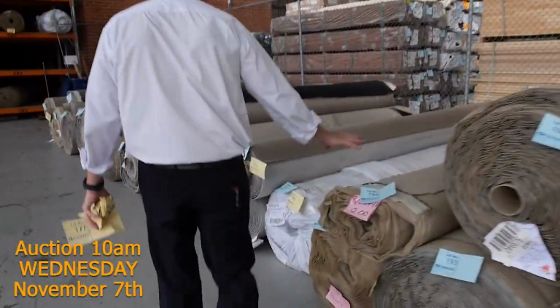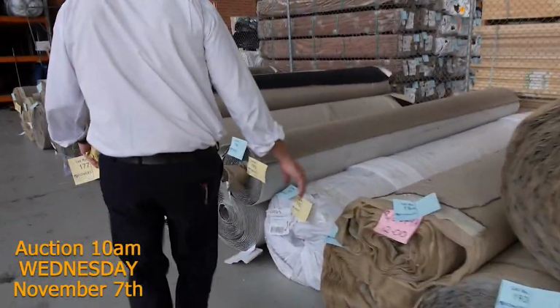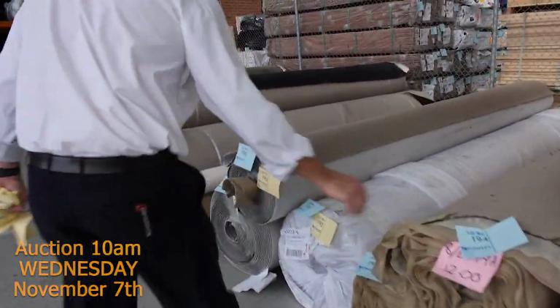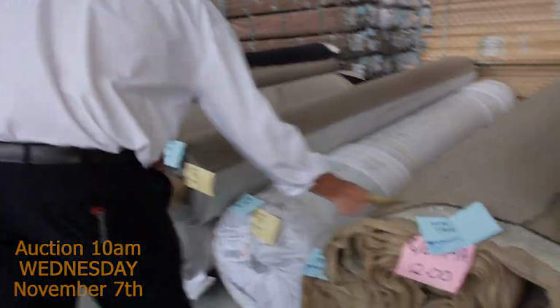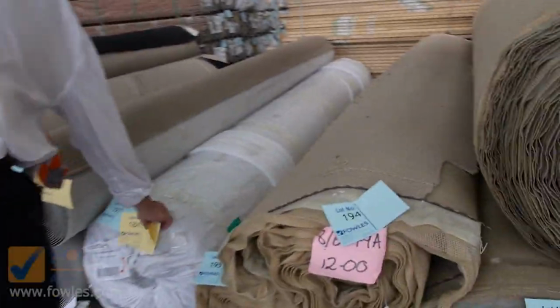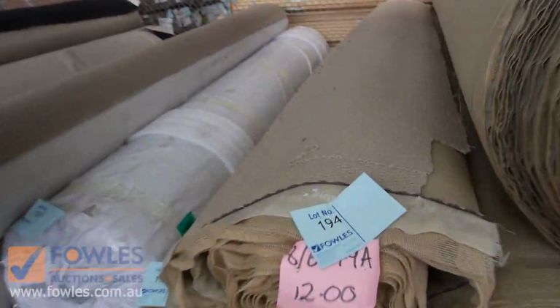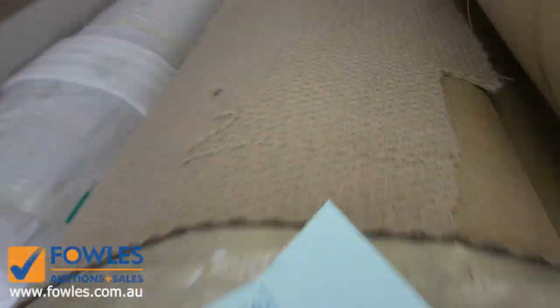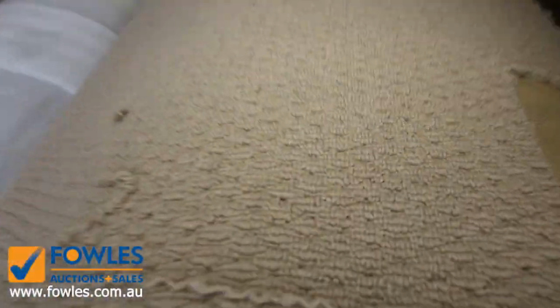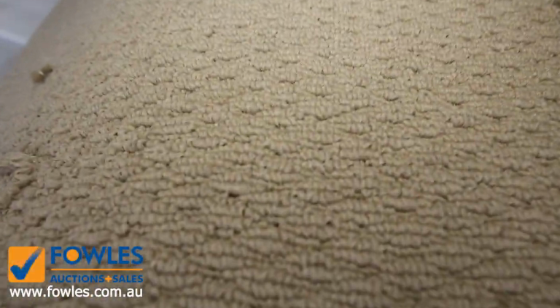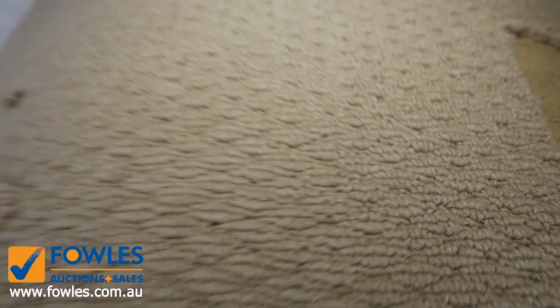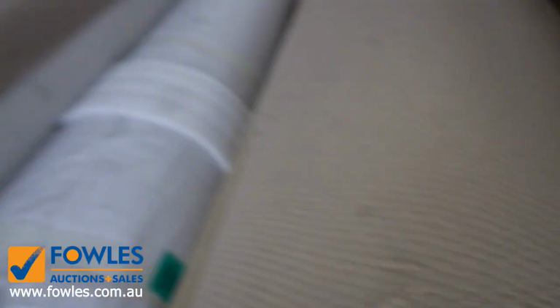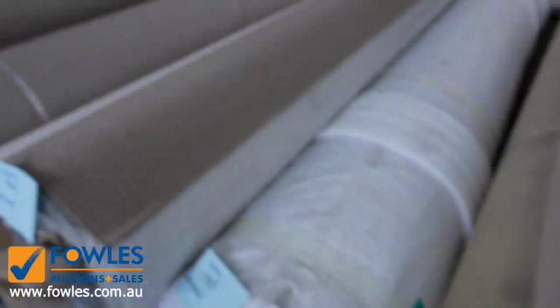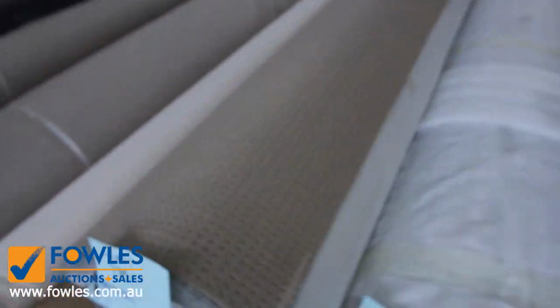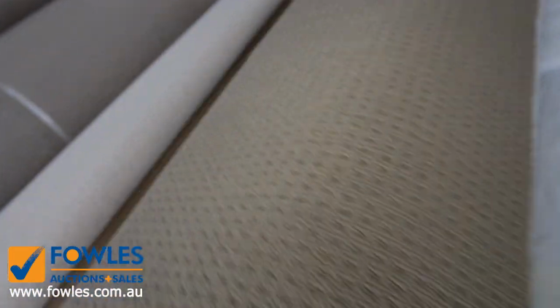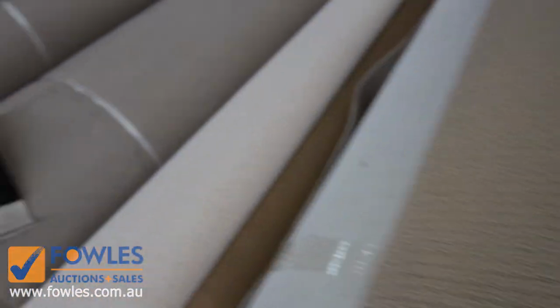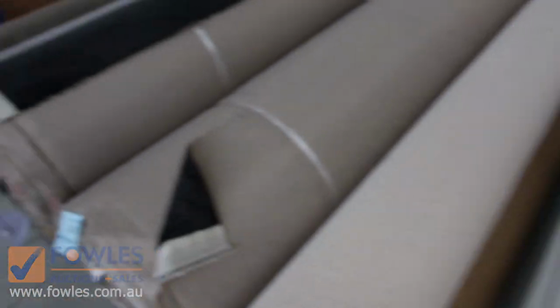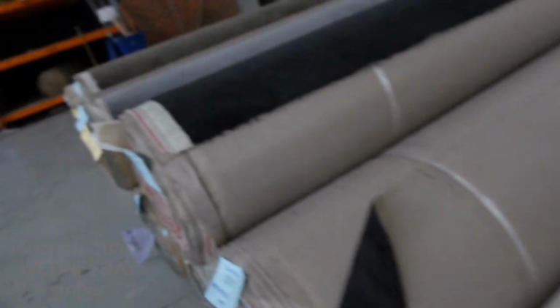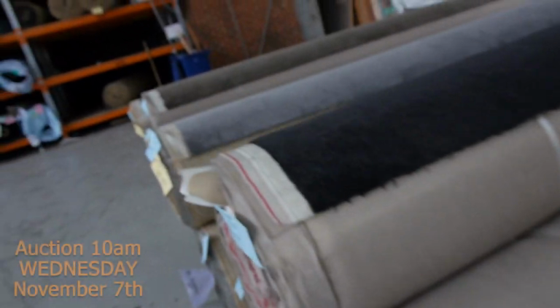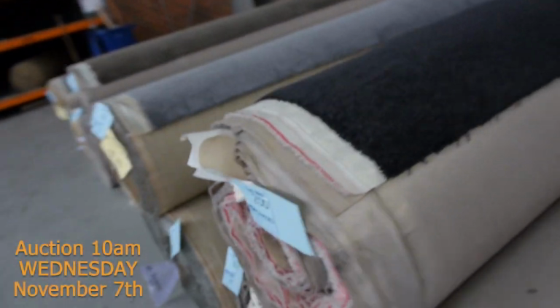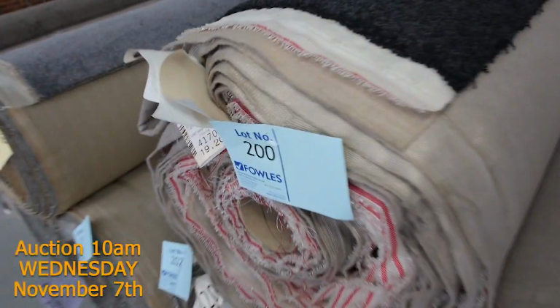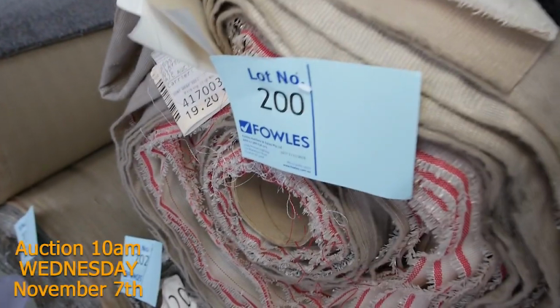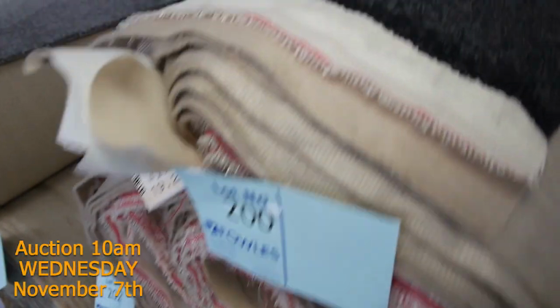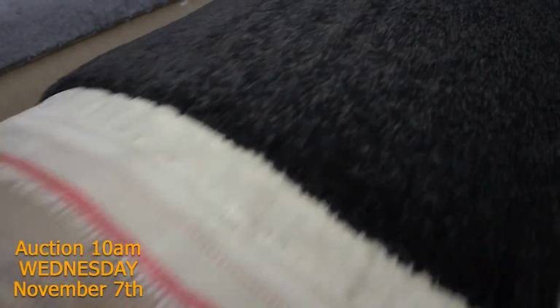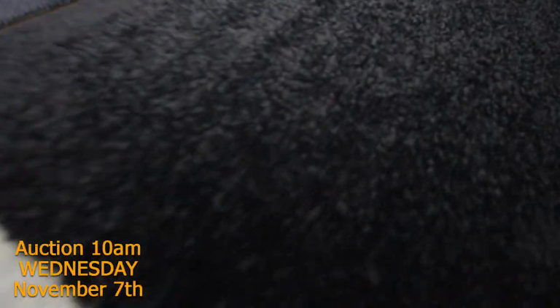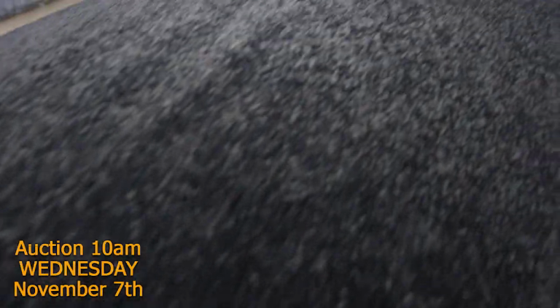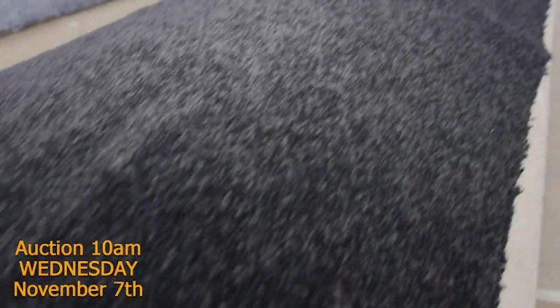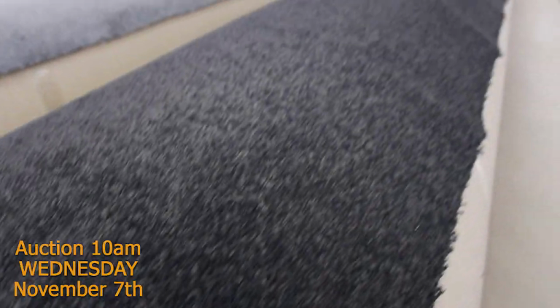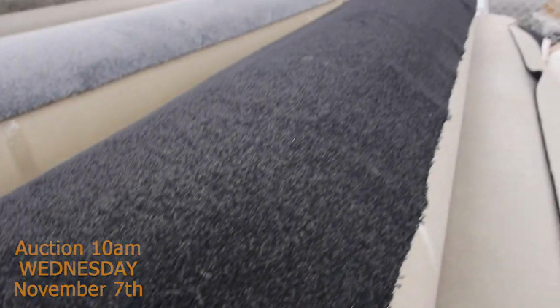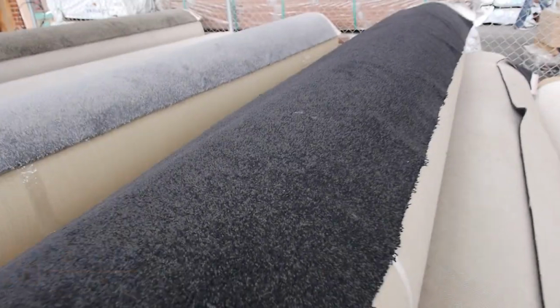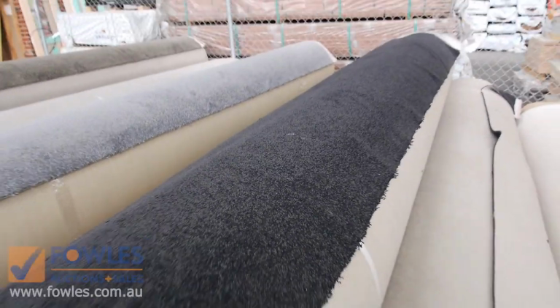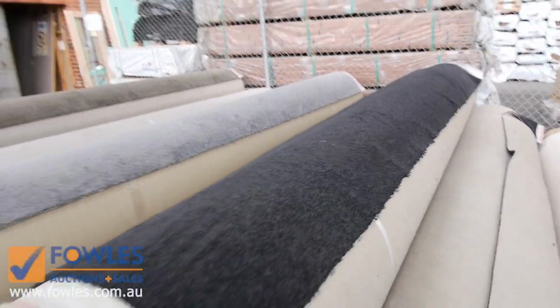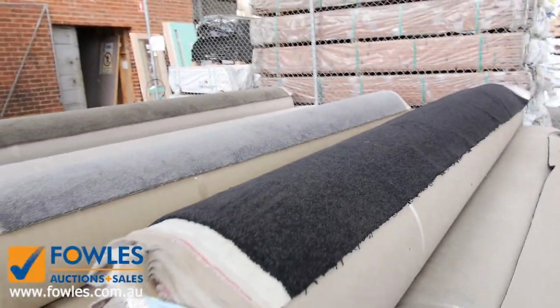Onto loop piles again - plenty of these loop piles here which we'll clear out. And moving through we've got all this gear back again. This is a Spartan cover - the nice dark charcoal black cover there. Lot numbers 200, 201 and 202 - three good roll sizes: 19.2, 35.1 and 23.4 metres.